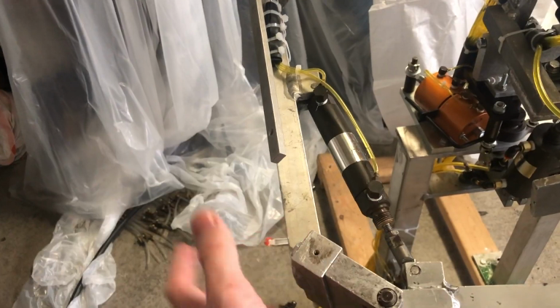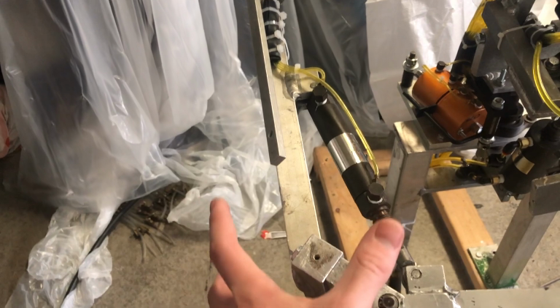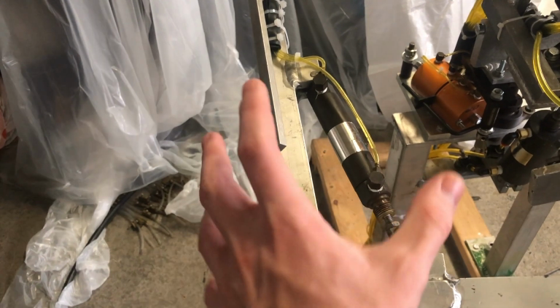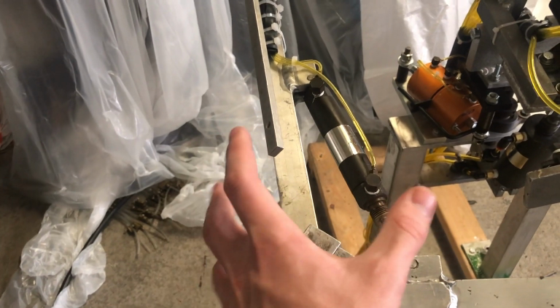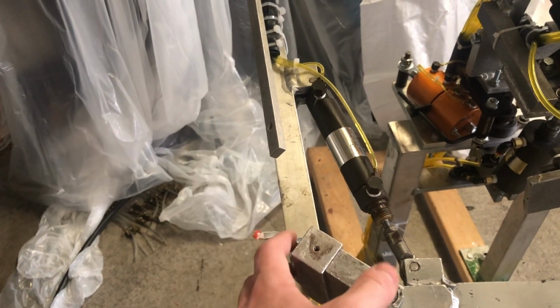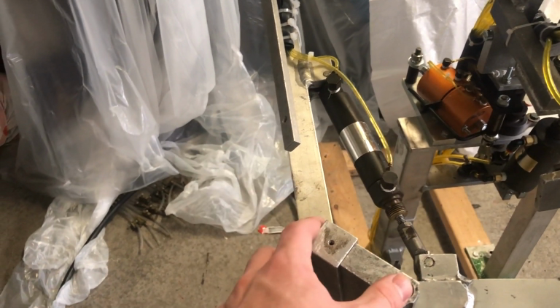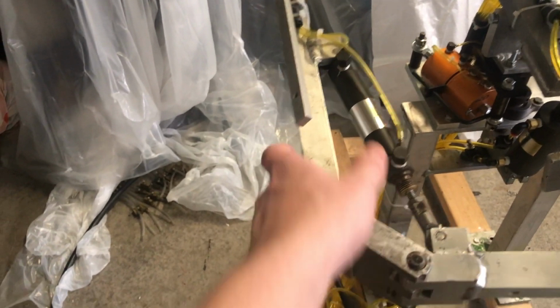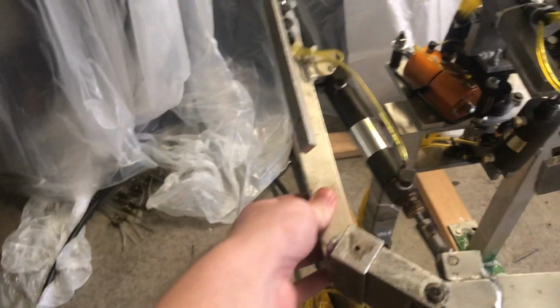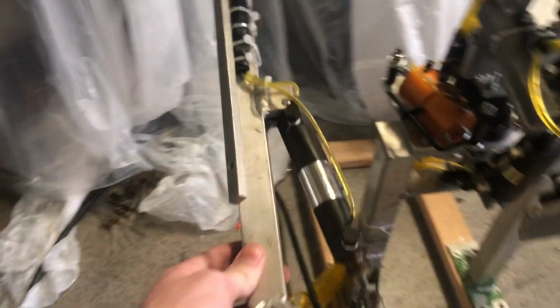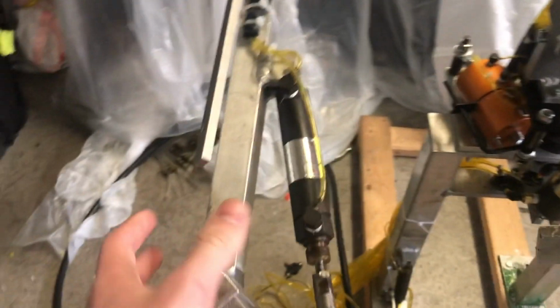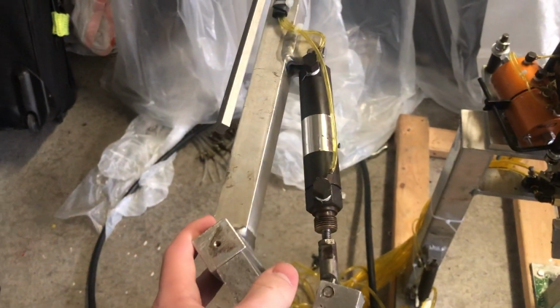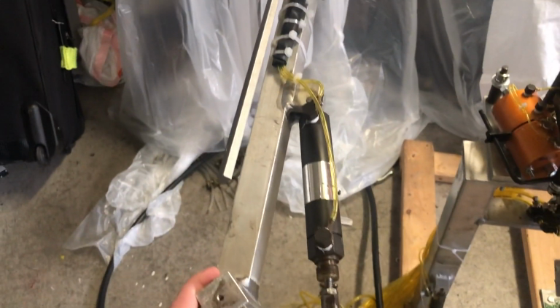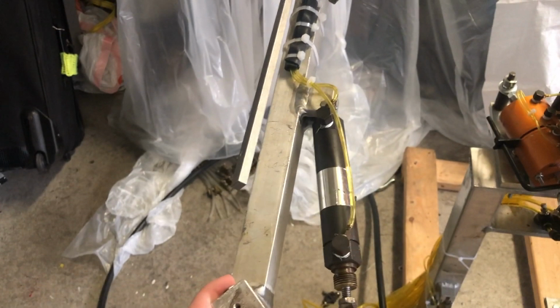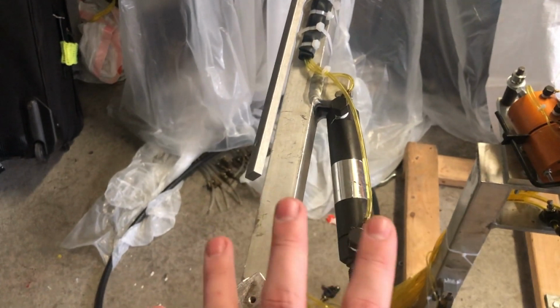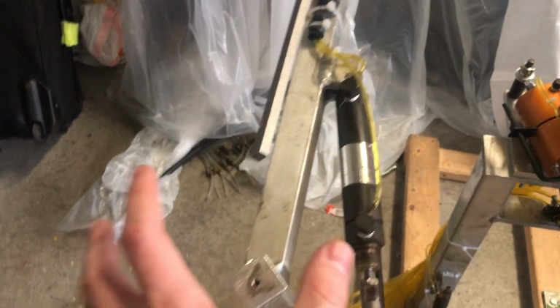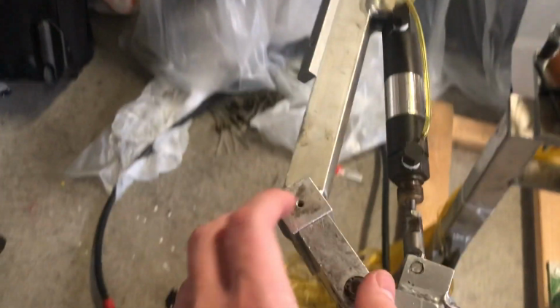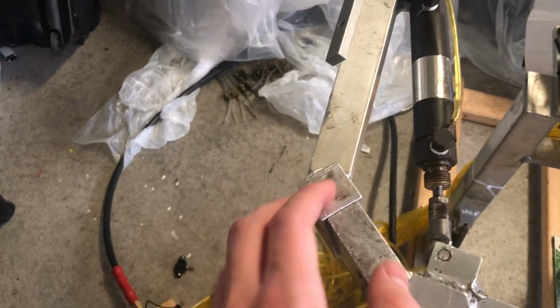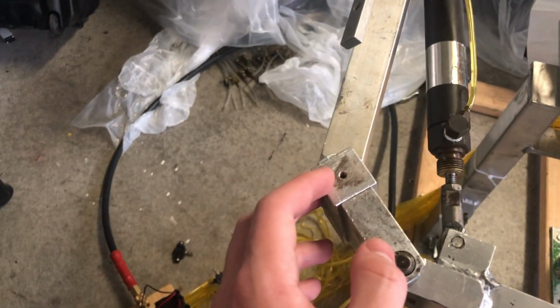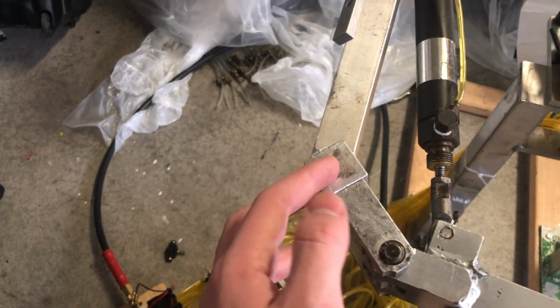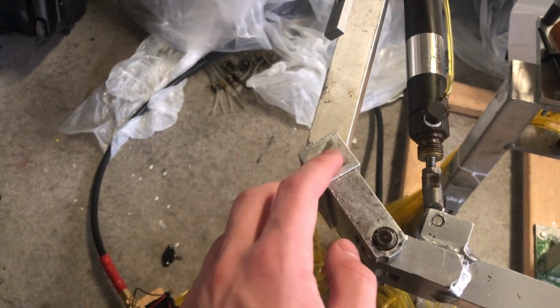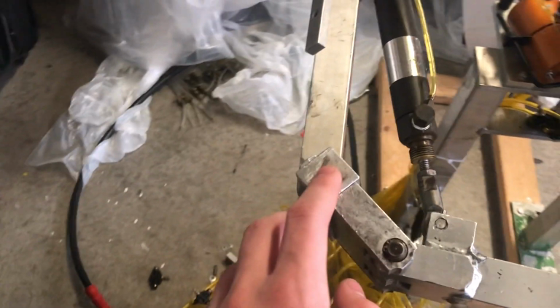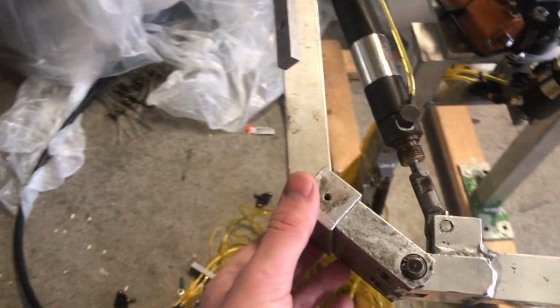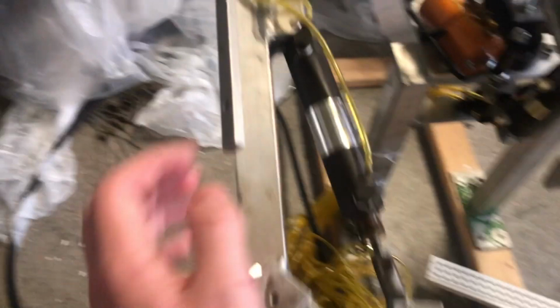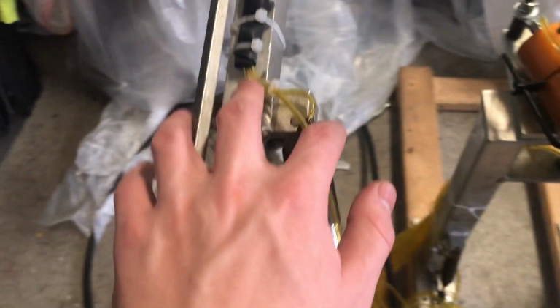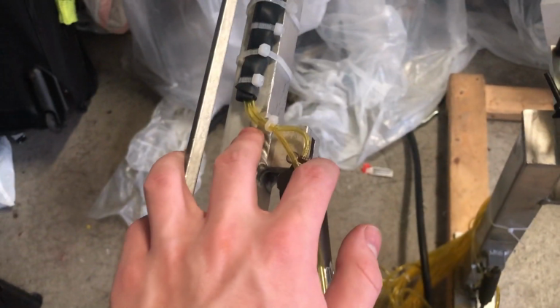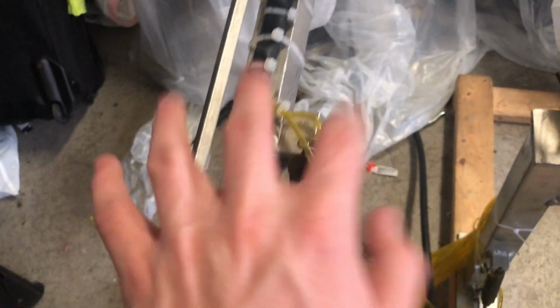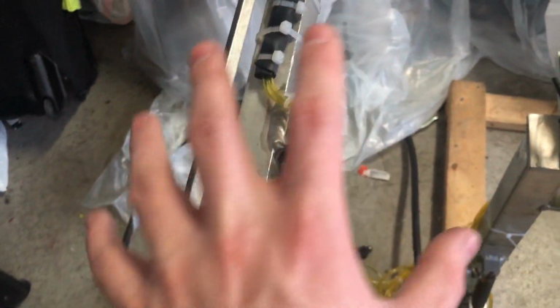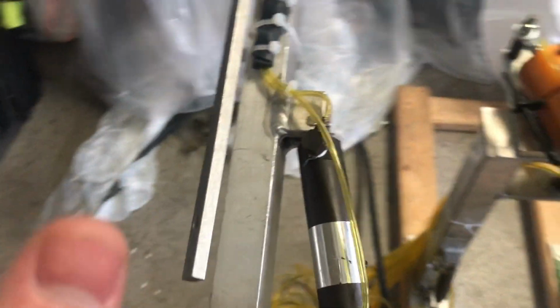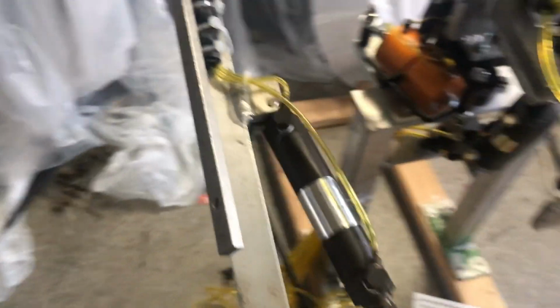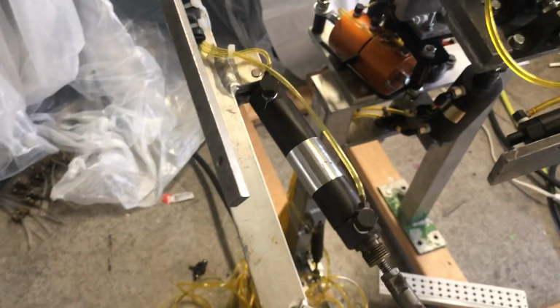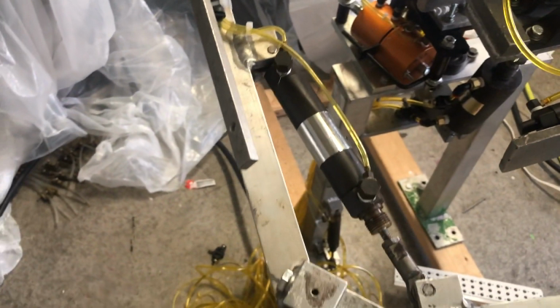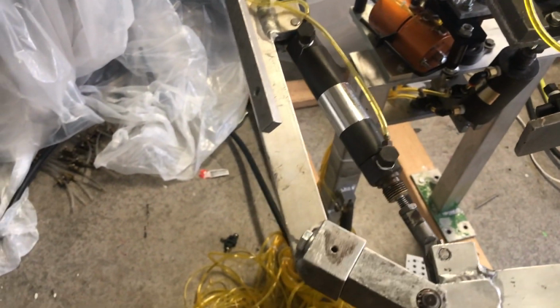So the first piece that I'll mention is this forearm right here. The original forearm on this character was all scraped up. You had these holes right here that were stripped out. You also had these that were stripped out. This piece really needed to be replaced.